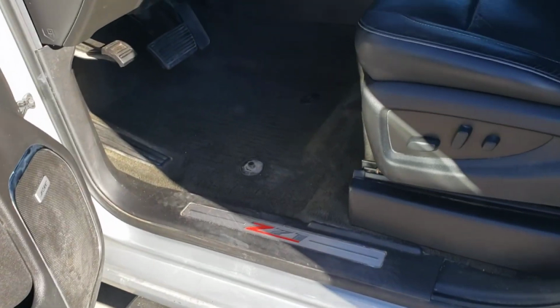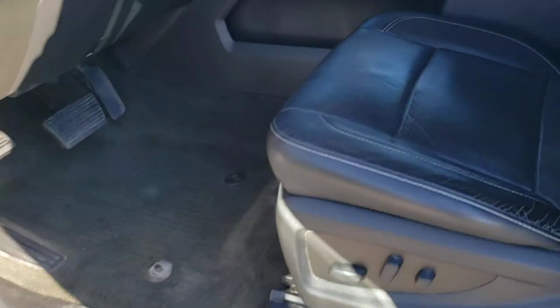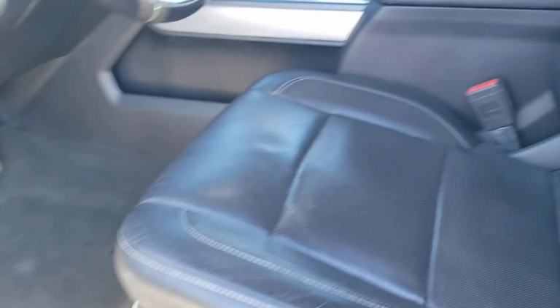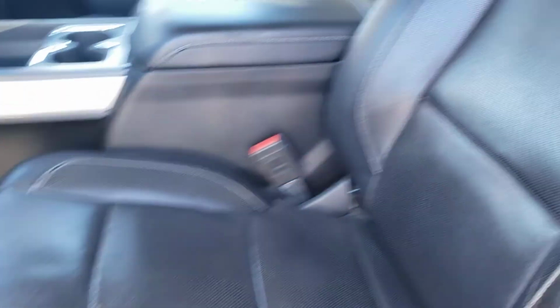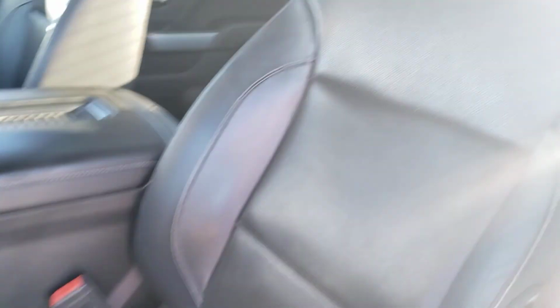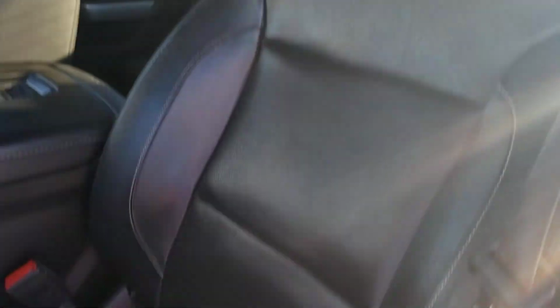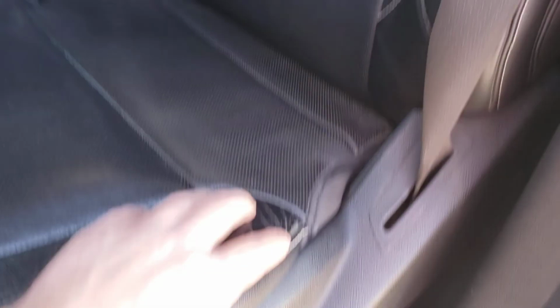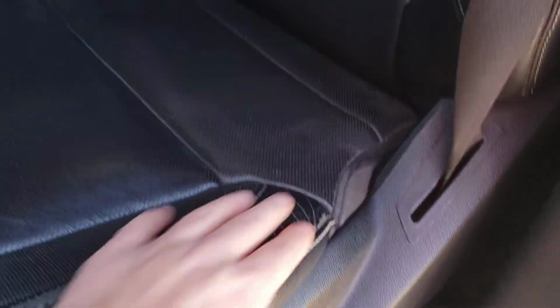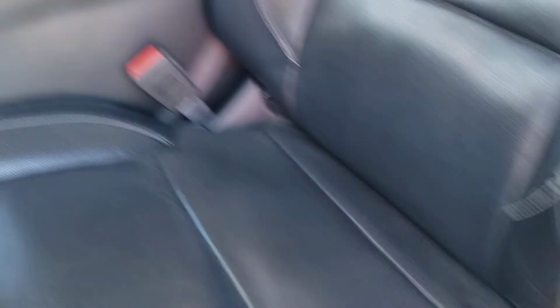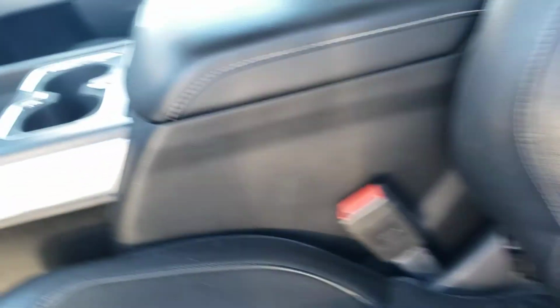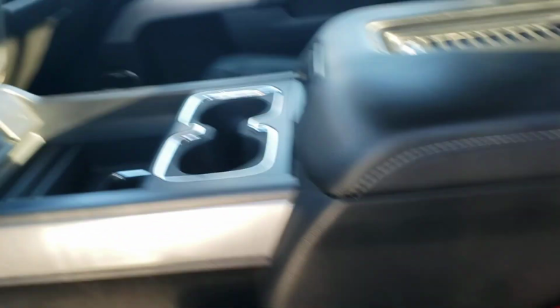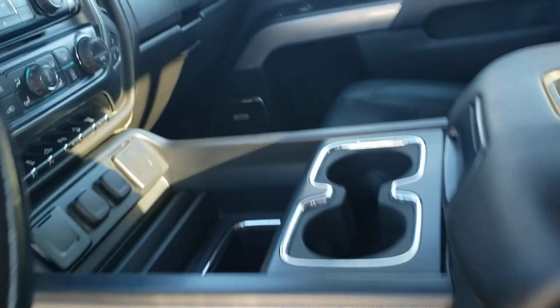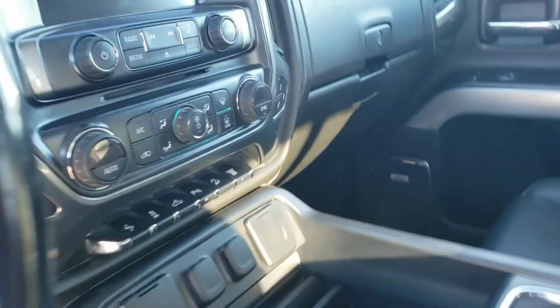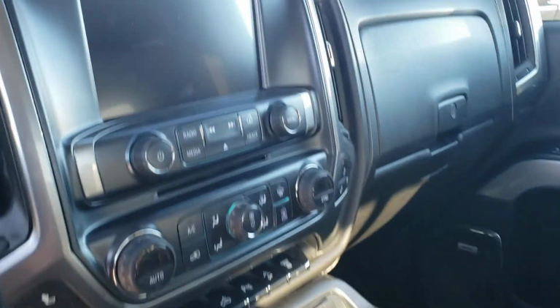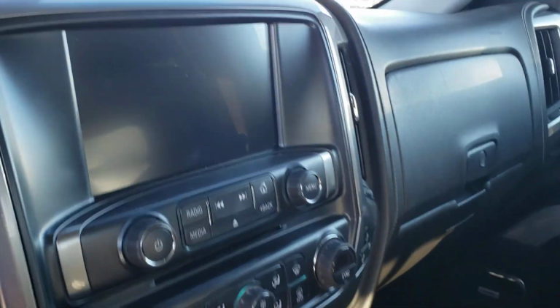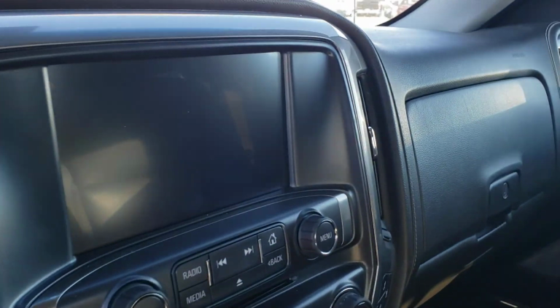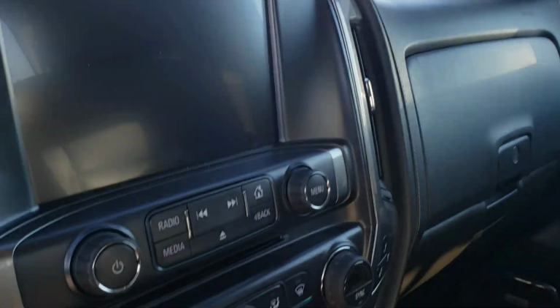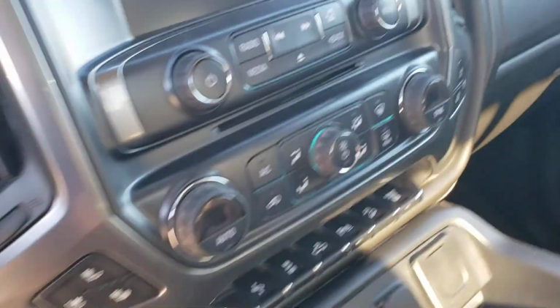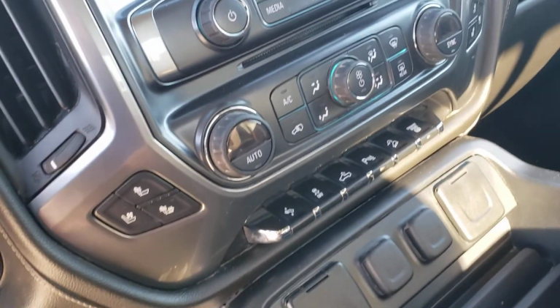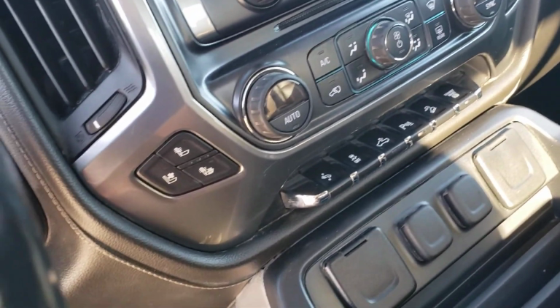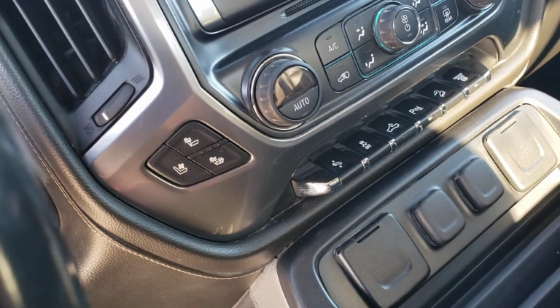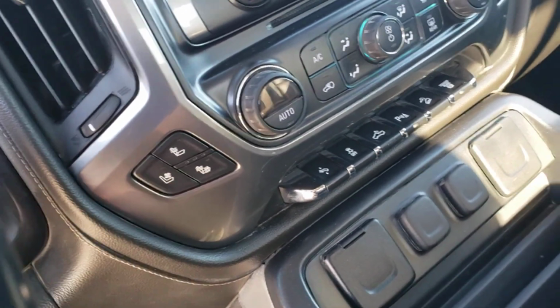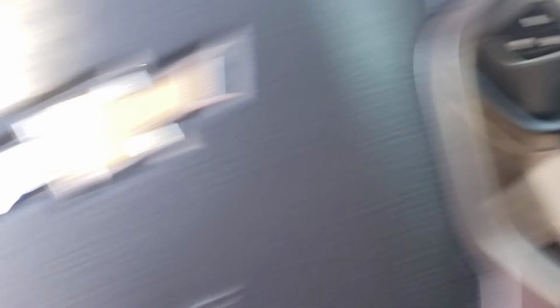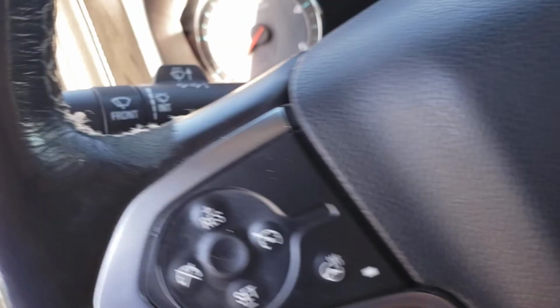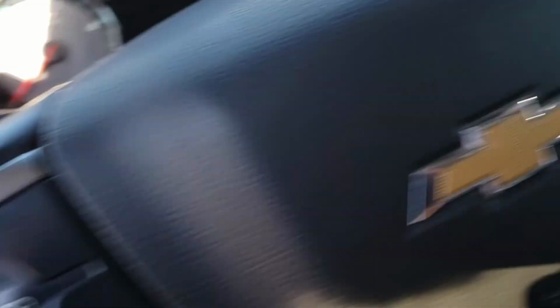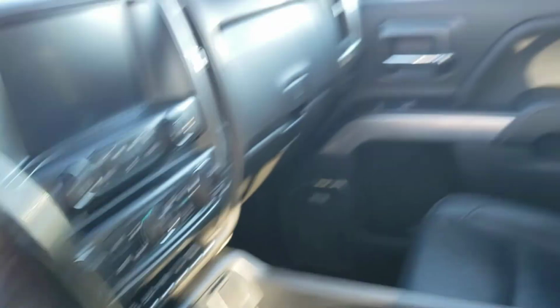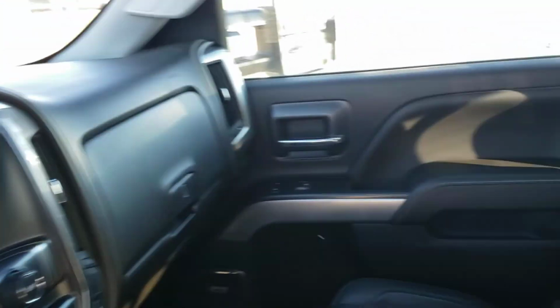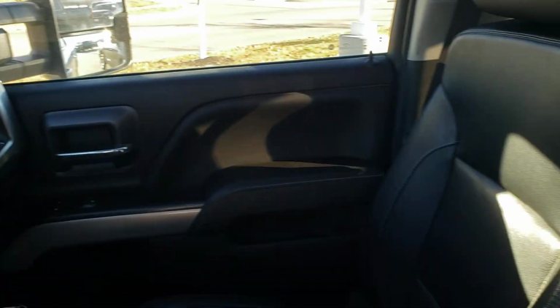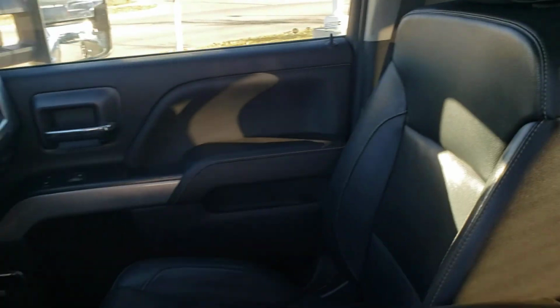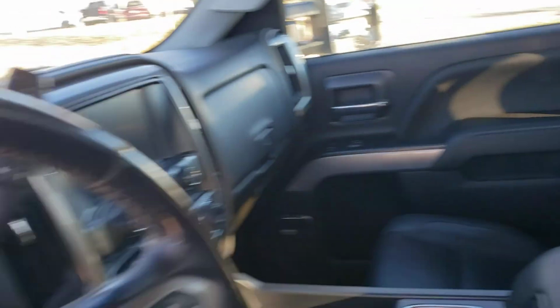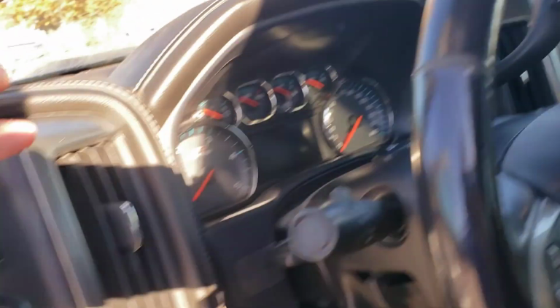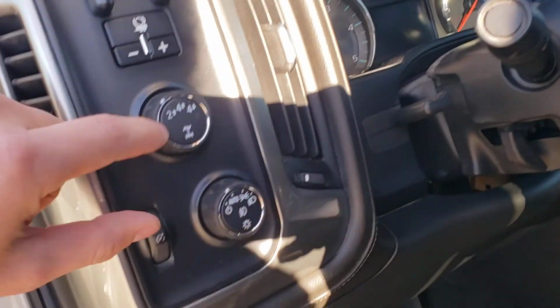Check out the inside — really good shape in here despite the miles. It has a little bit of wear on the seat, but that's to be expected for the mileage. Got a good size display on here. Has some comfort features: heated and cooled seats, heated steering wheel — going to be good for any time of year. And you got your trailer controls.